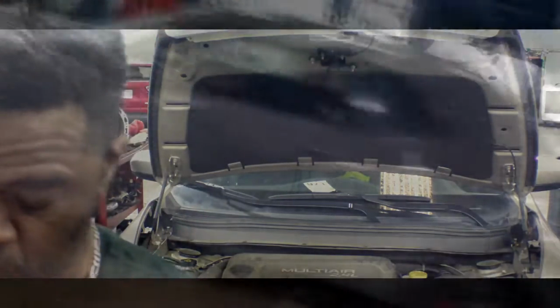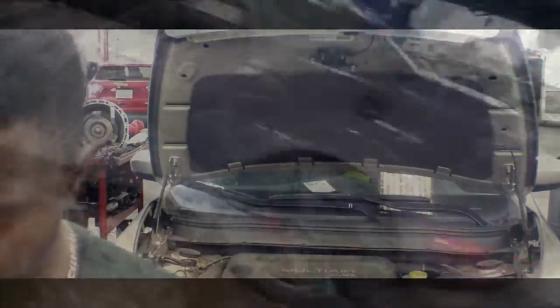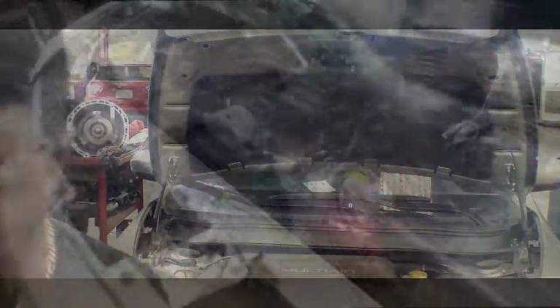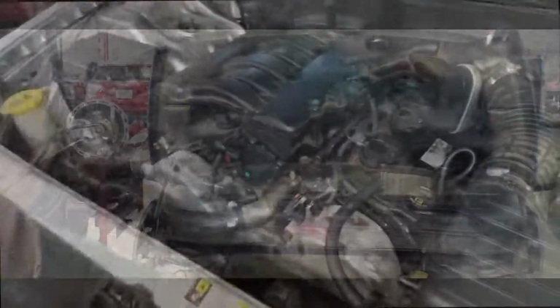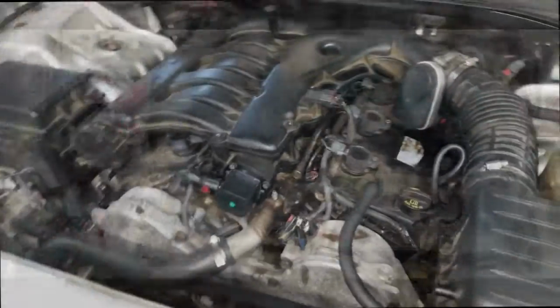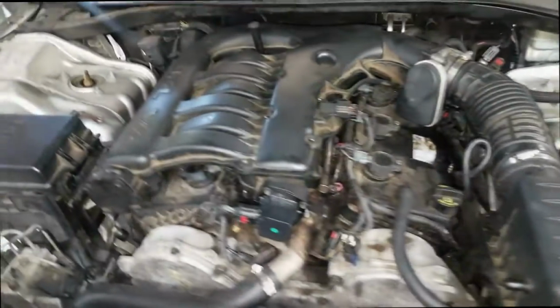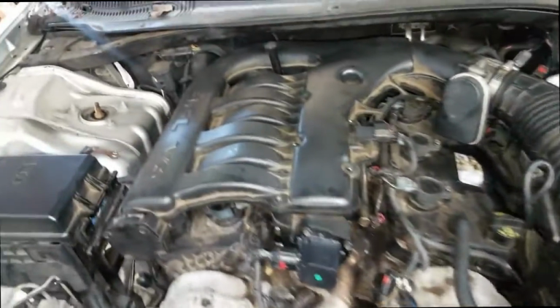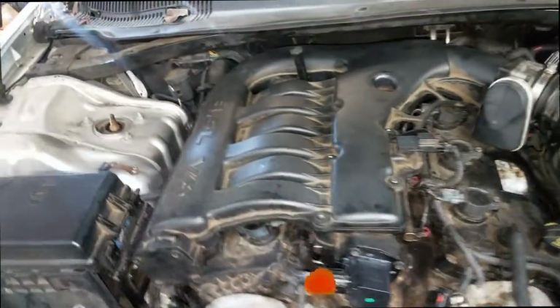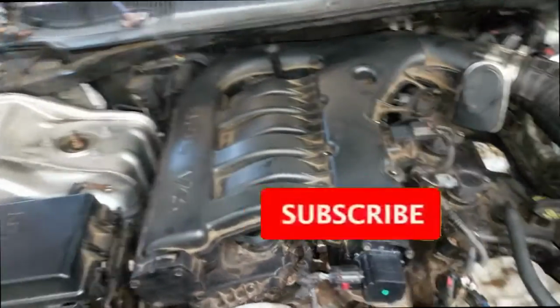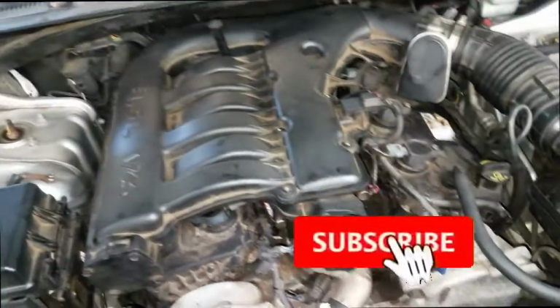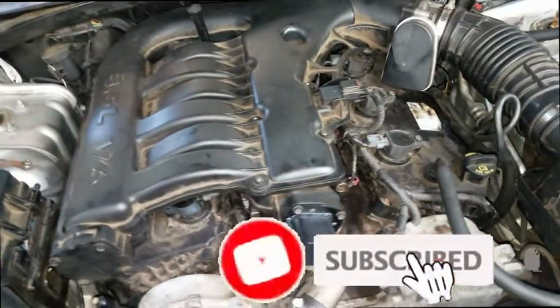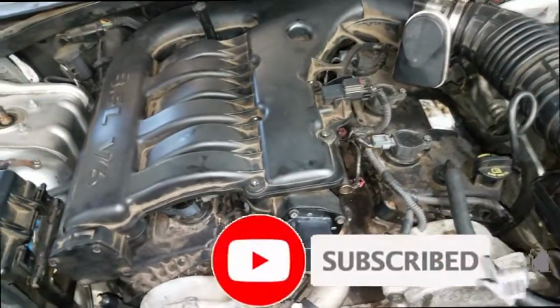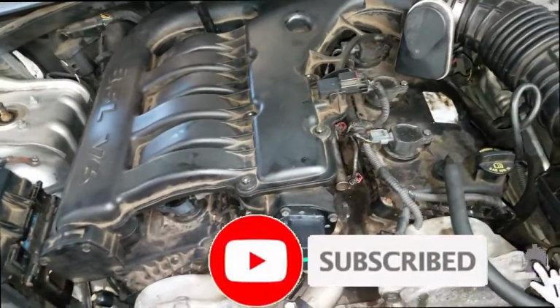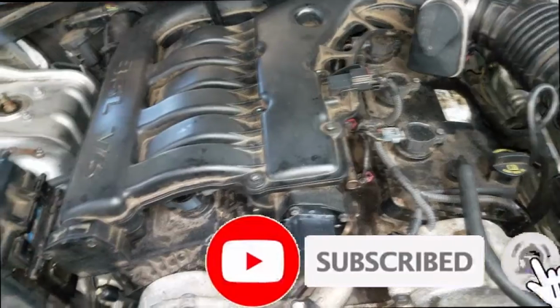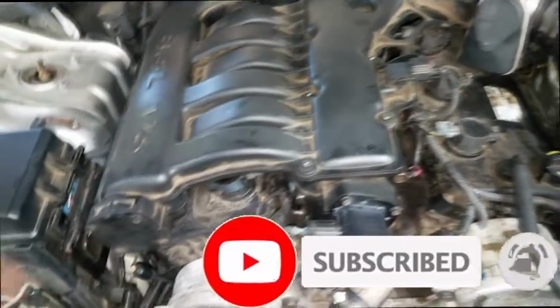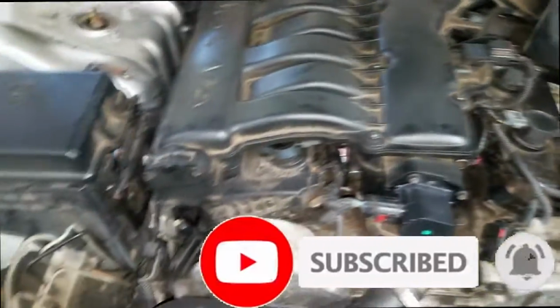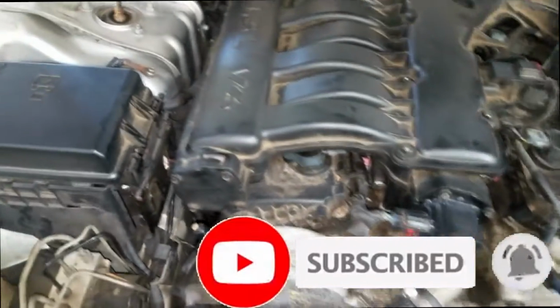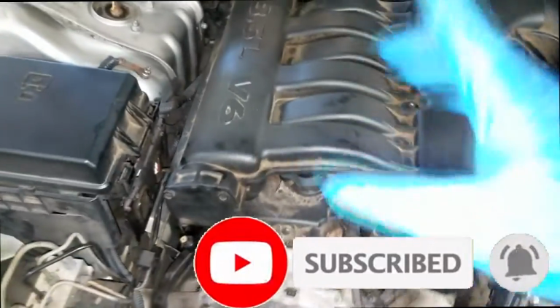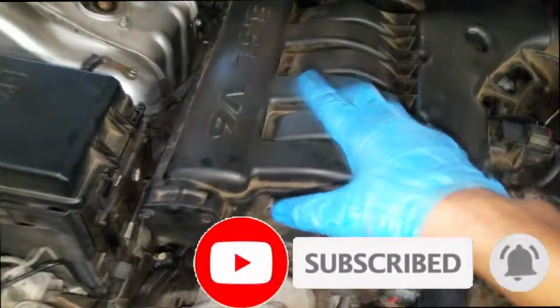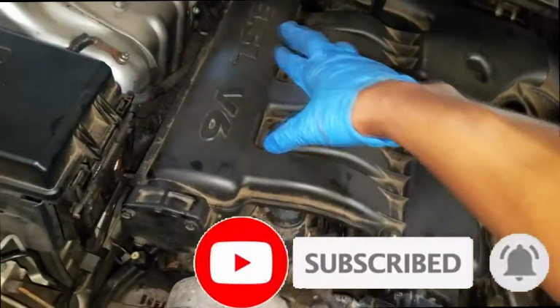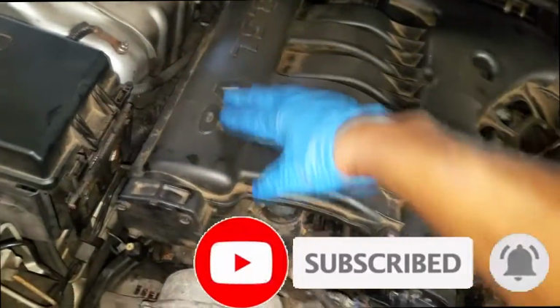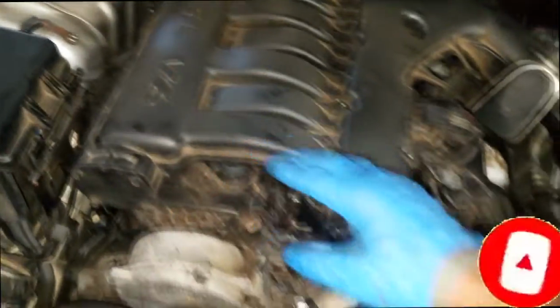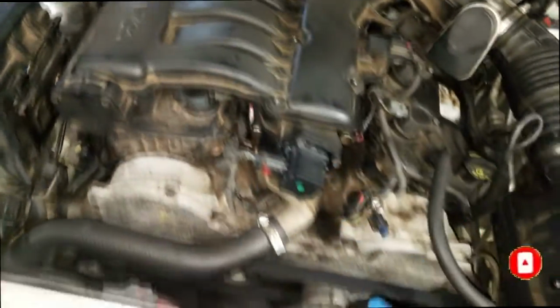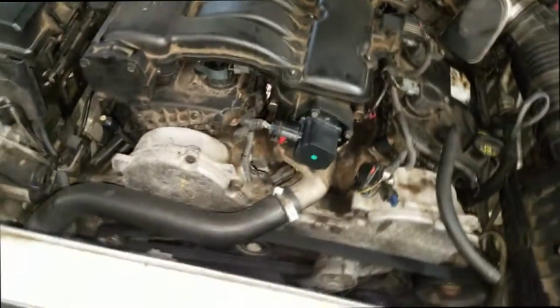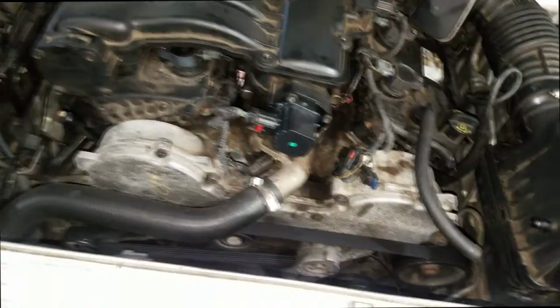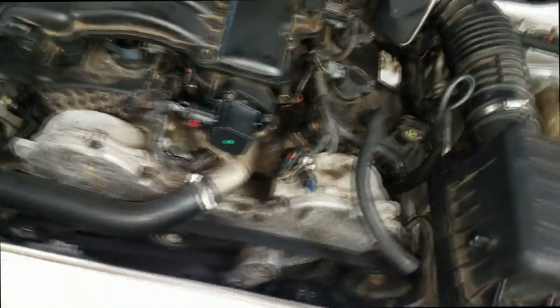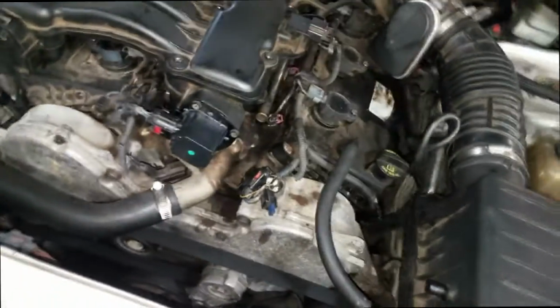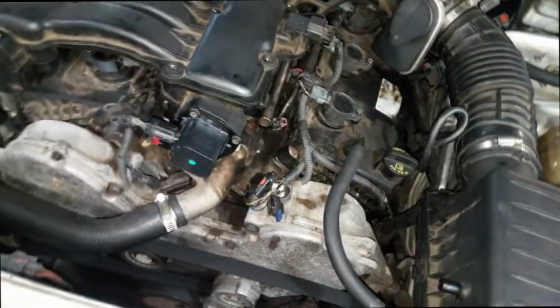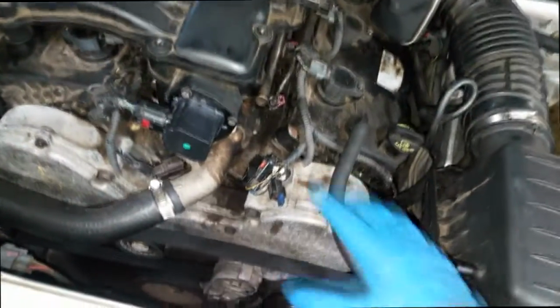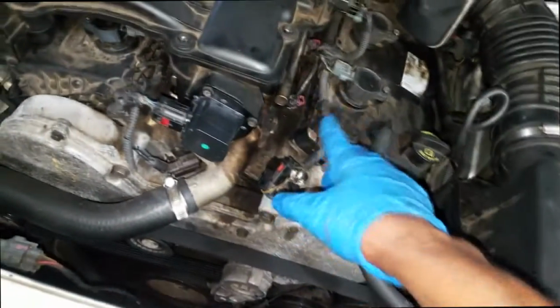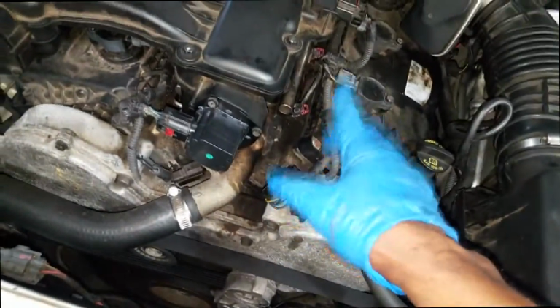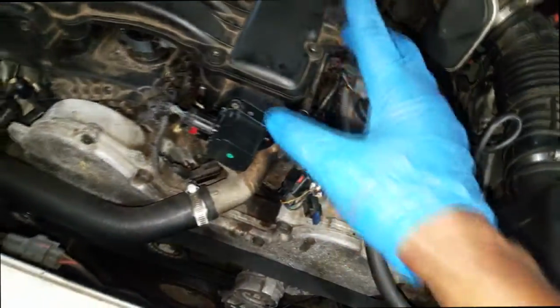Welcome and welcome back to the channel. I have this 2010 Chrysler 300 with the 3.5 liter V6. I got a couple of ignition codes — cam sensor and crank sensor.